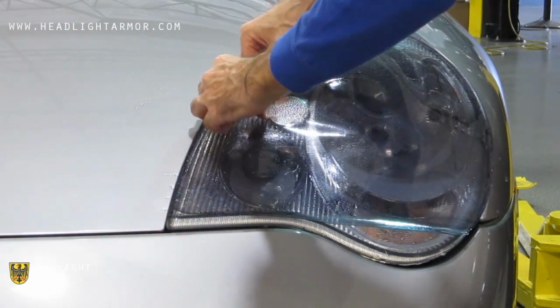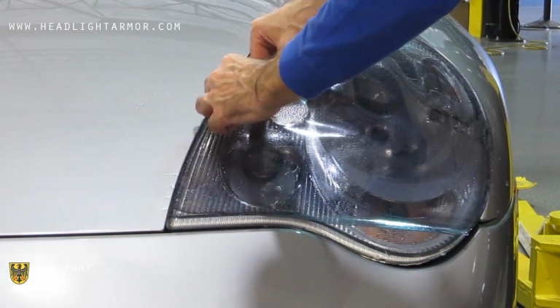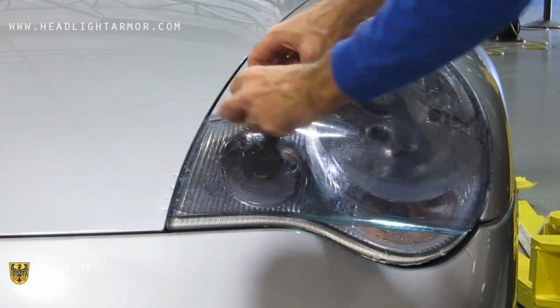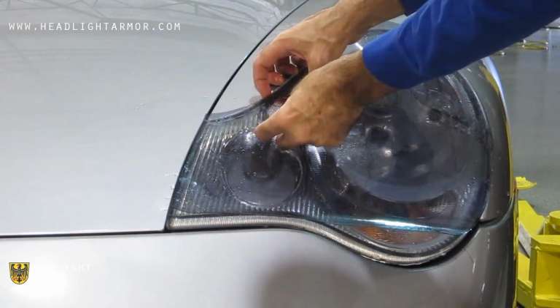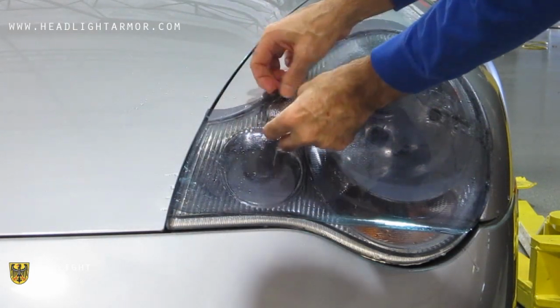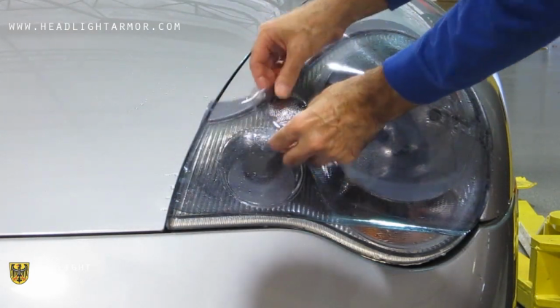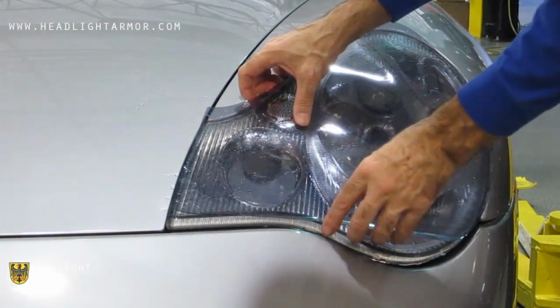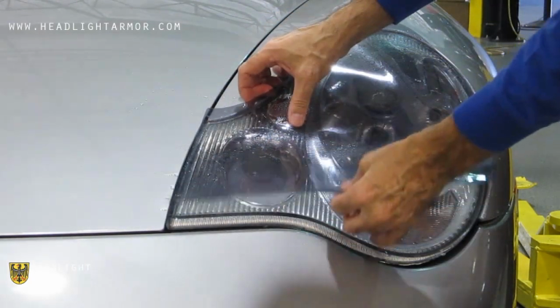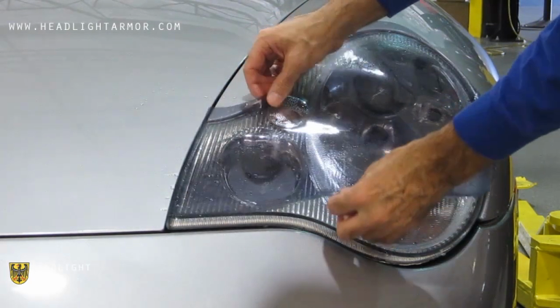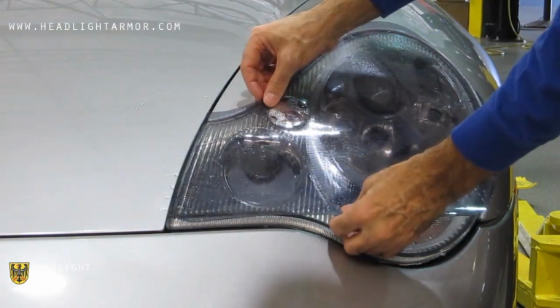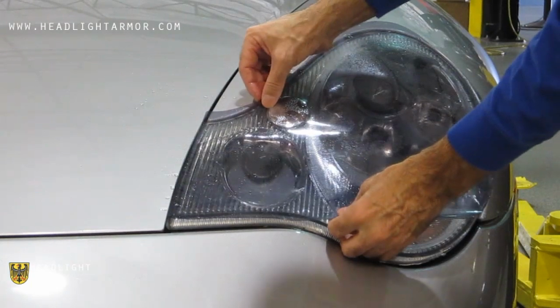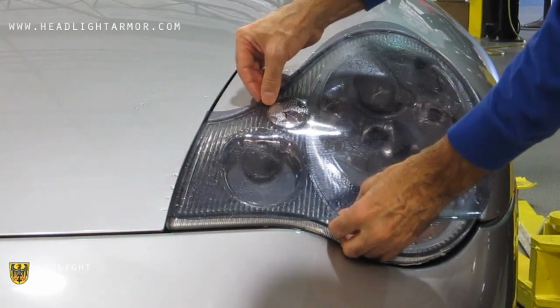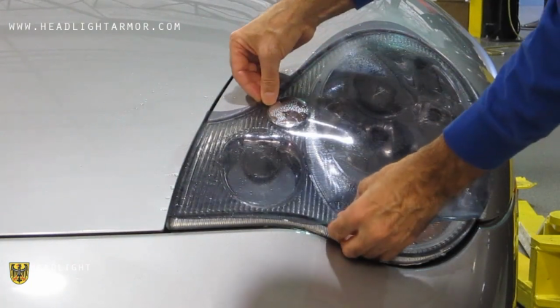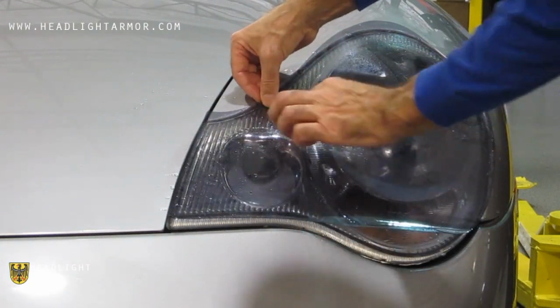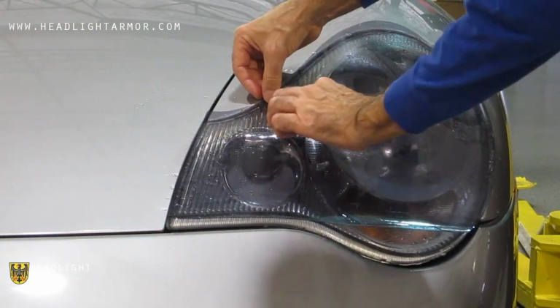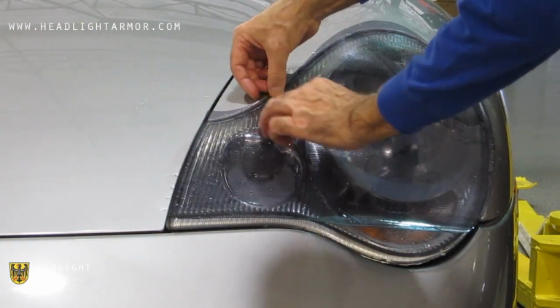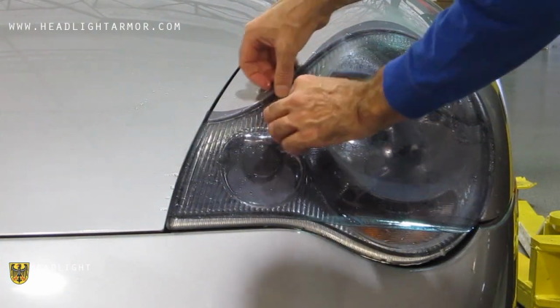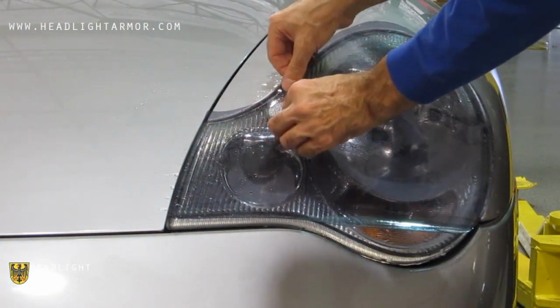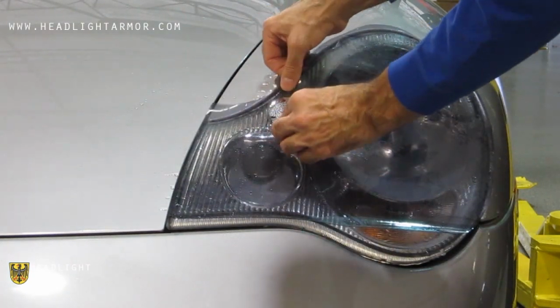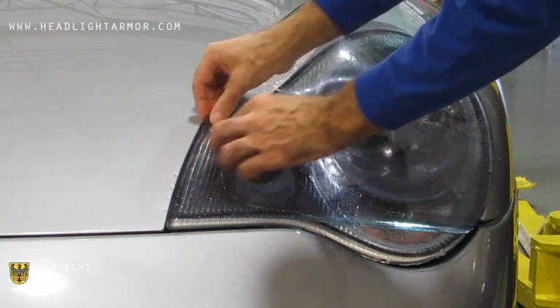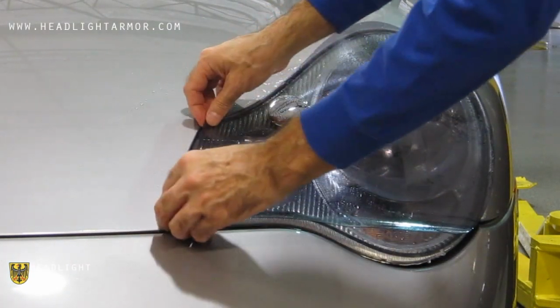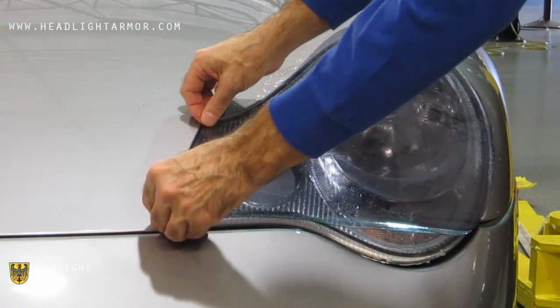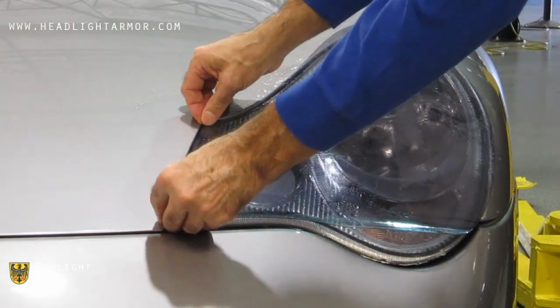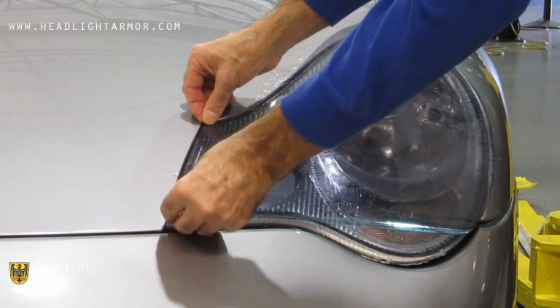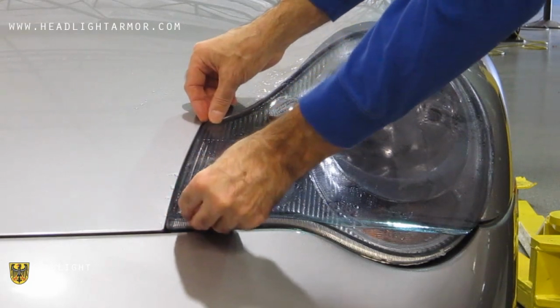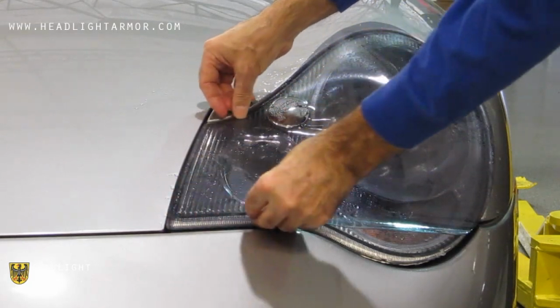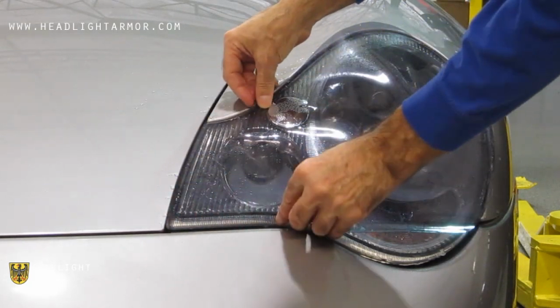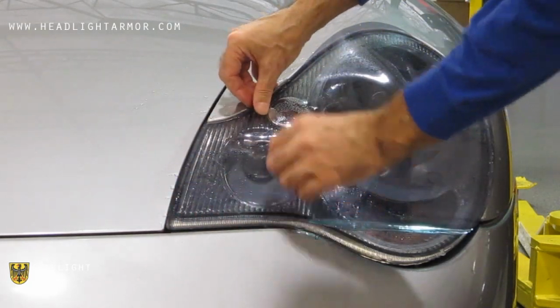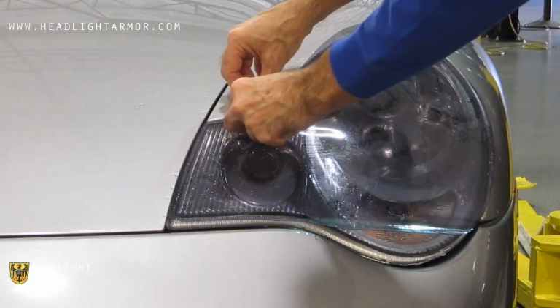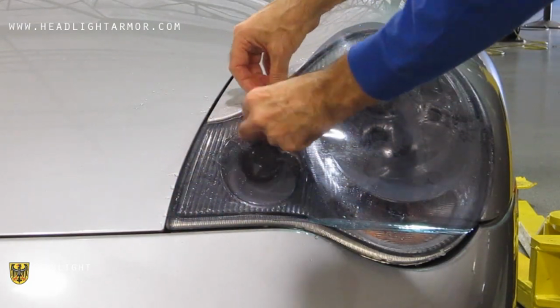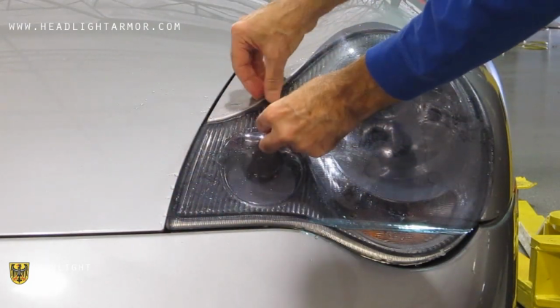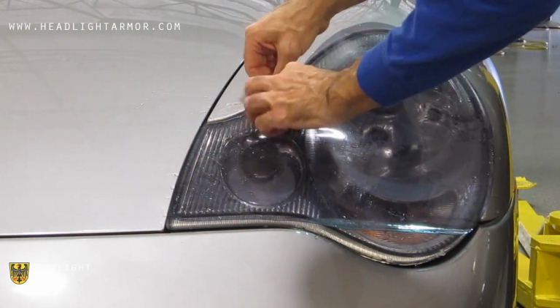If you have a headlight washer, we're going to be aligning around the headlight washer and the inner corner of the headlight. If you do not have a headlight washer, align to the inner corner of the headlight.